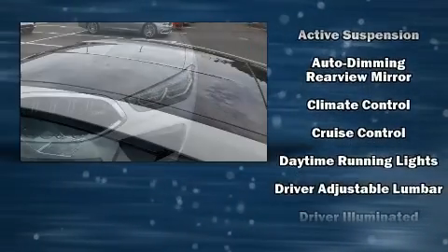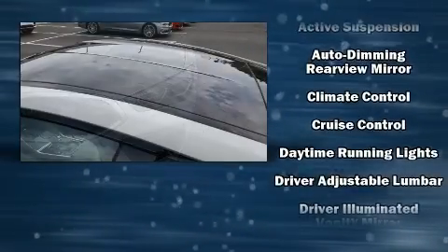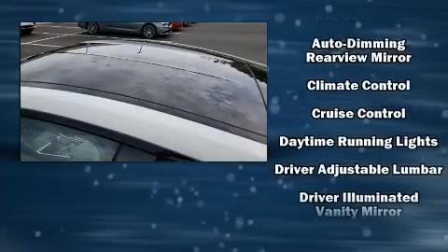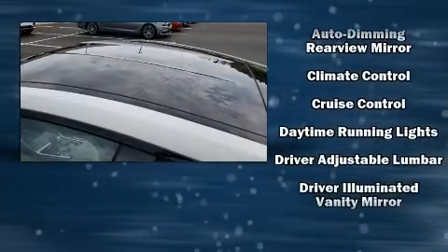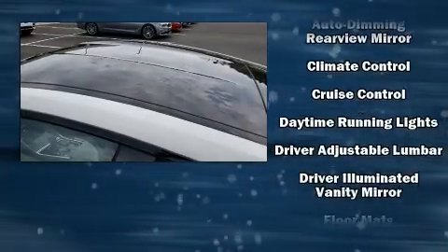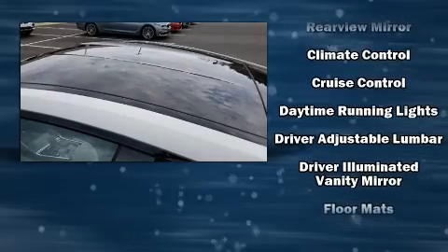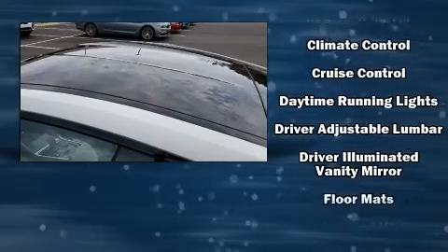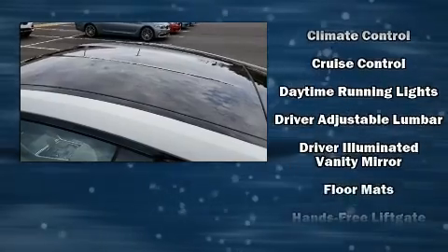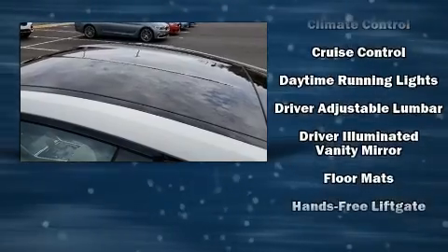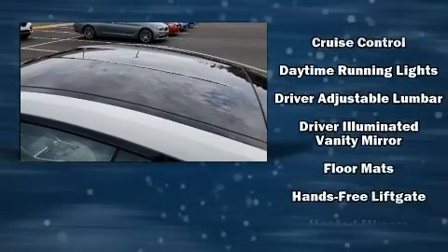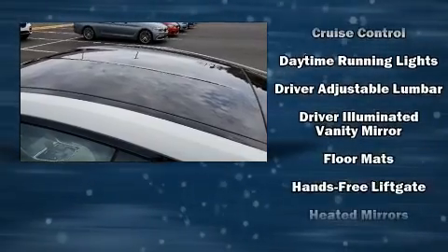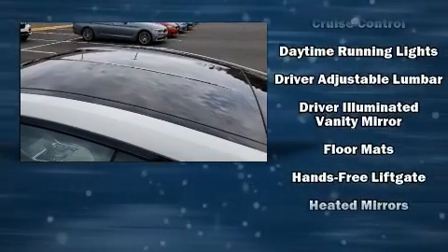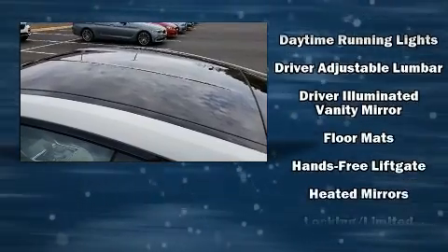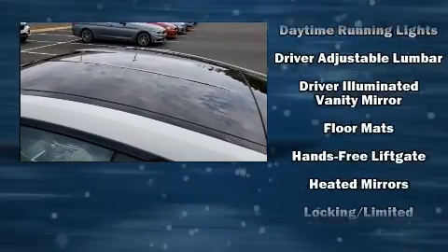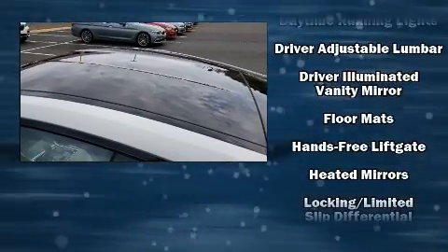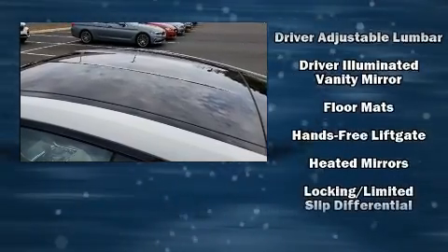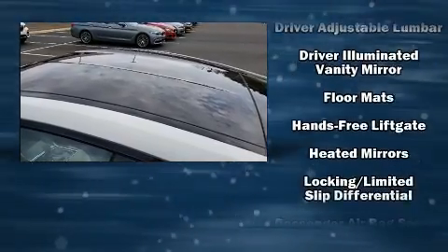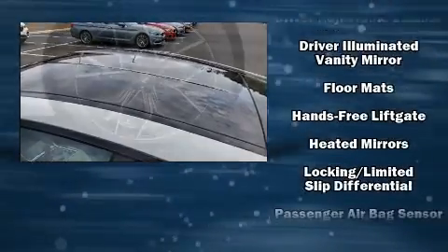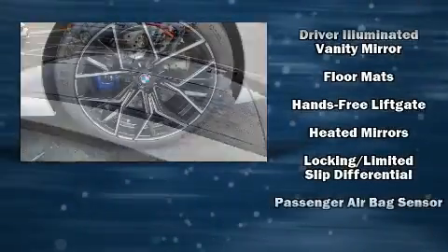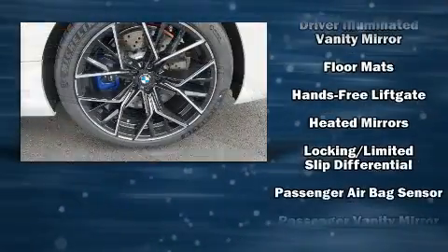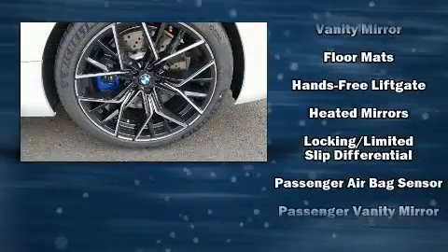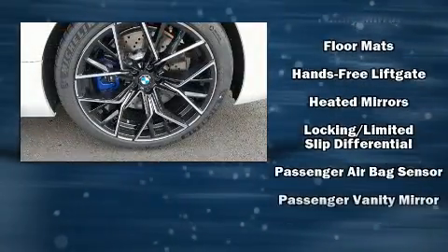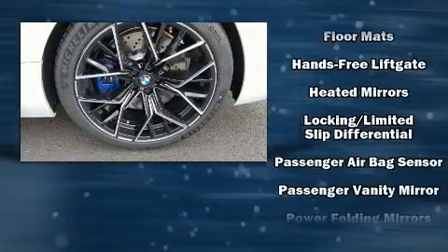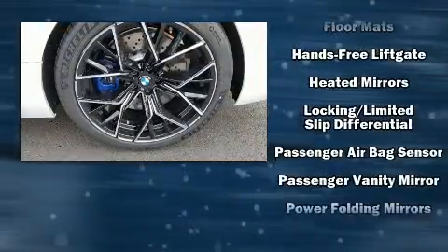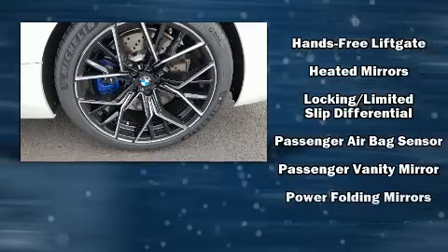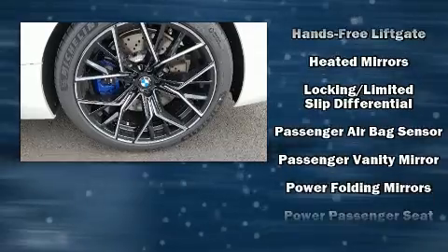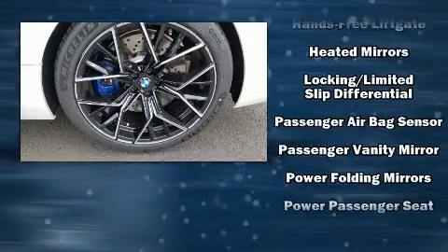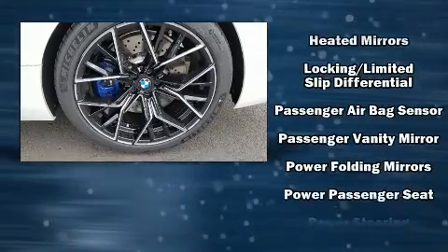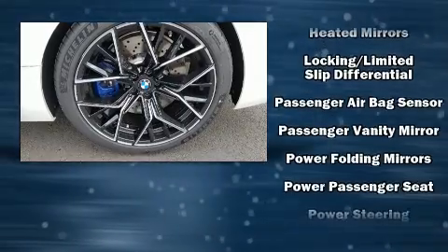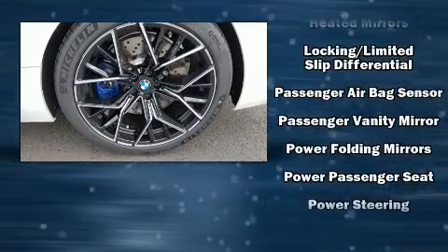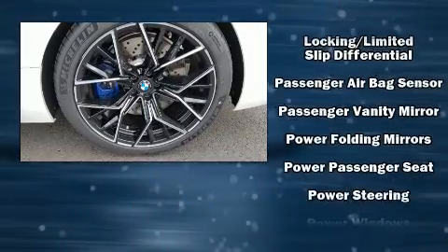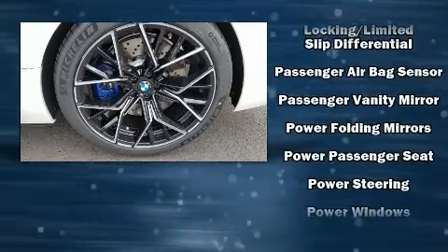Audio features include an AM-FM radio, a 20-gigabyte hard drive, and 16 speakers, yielding a symphony-like audio experience.